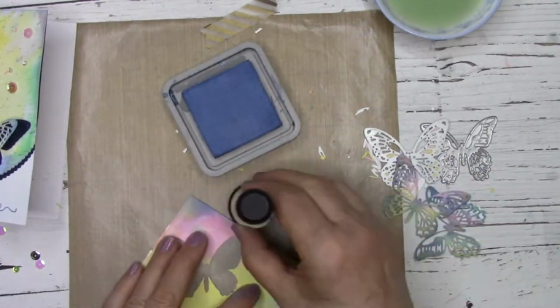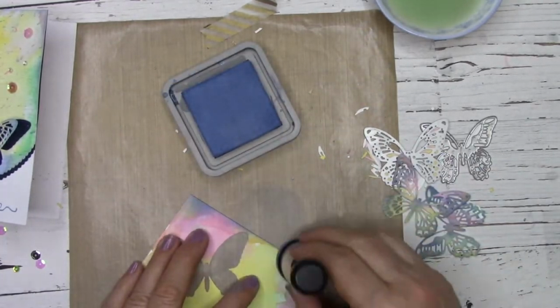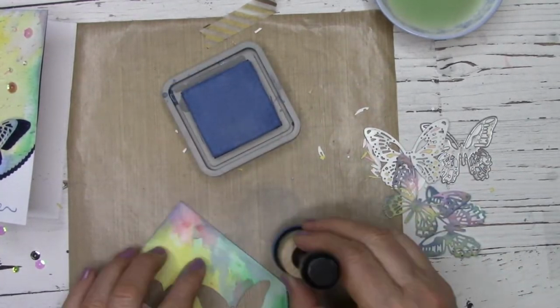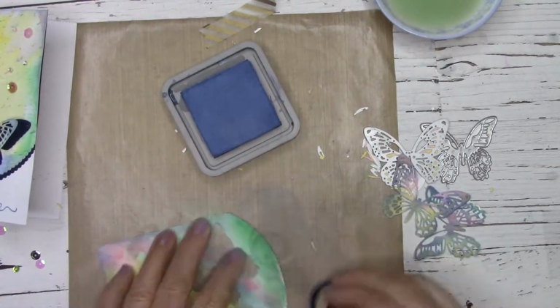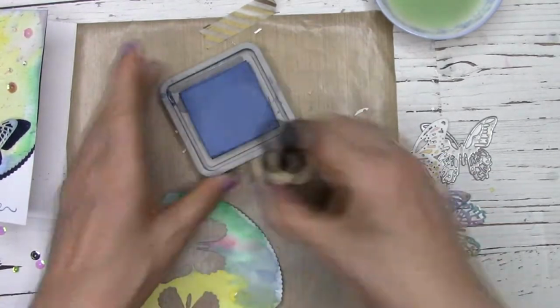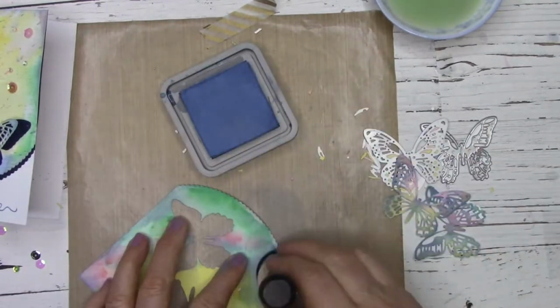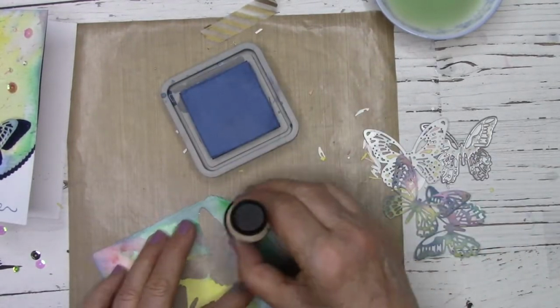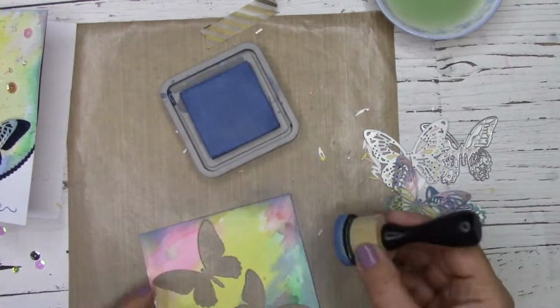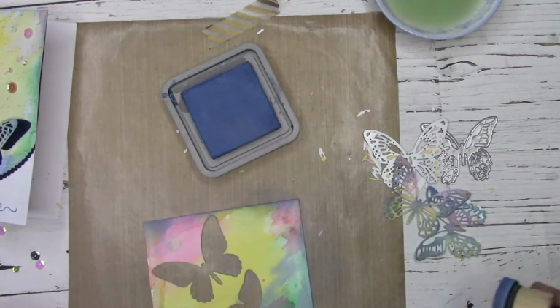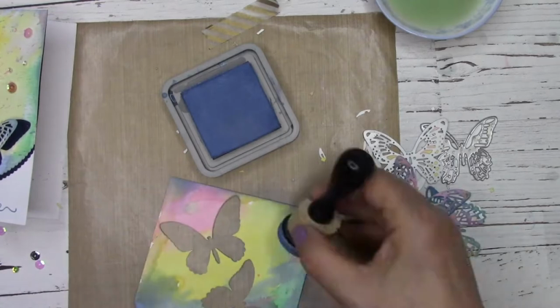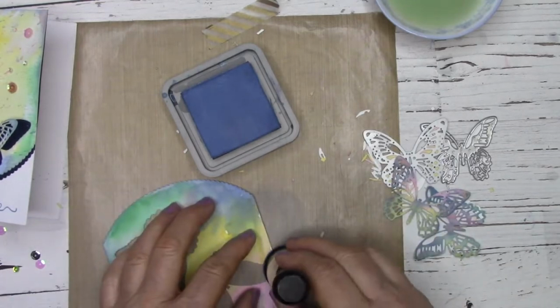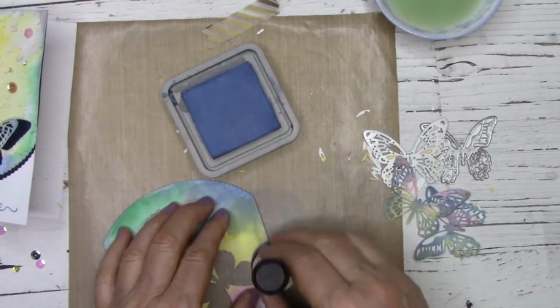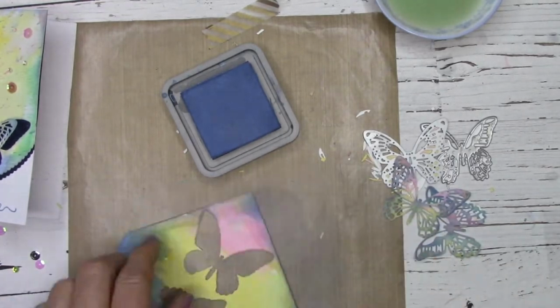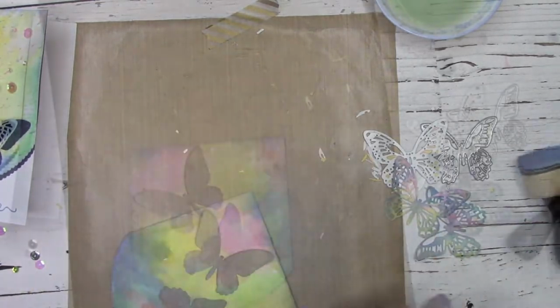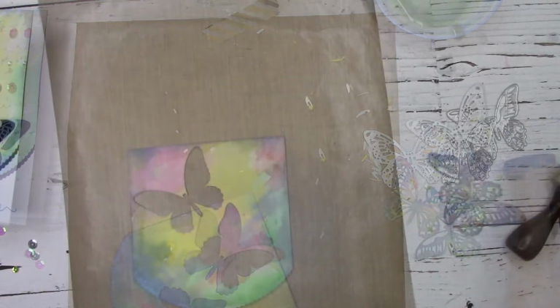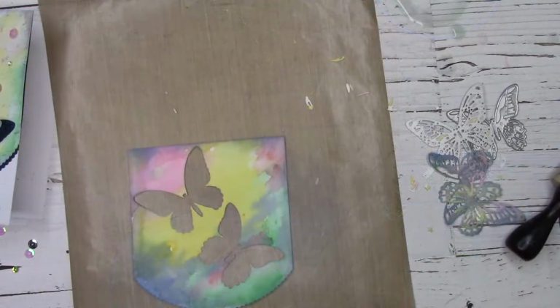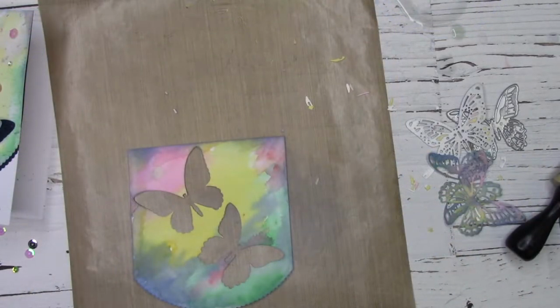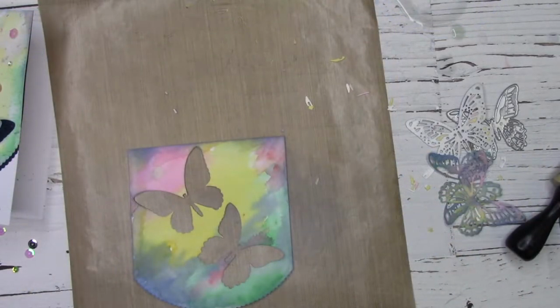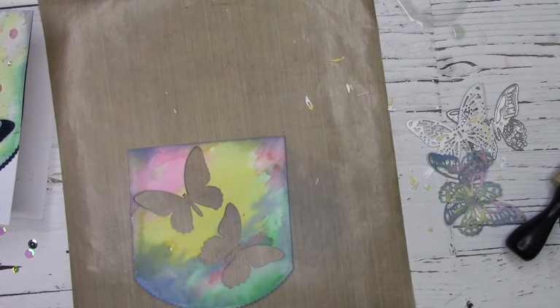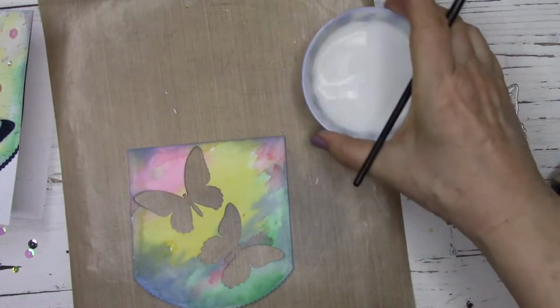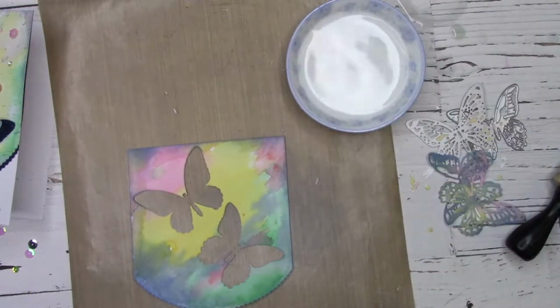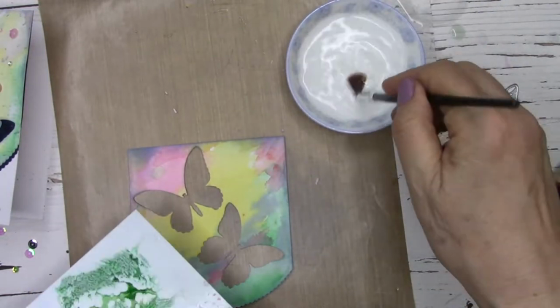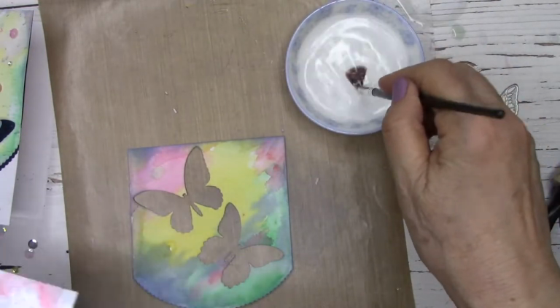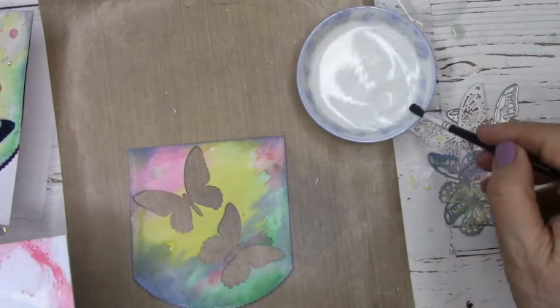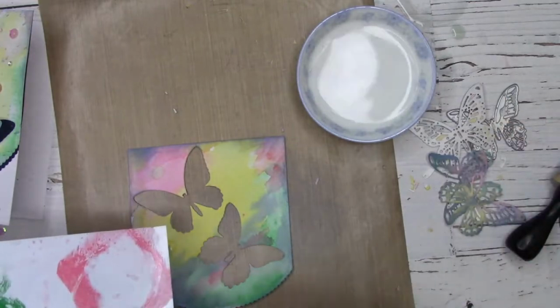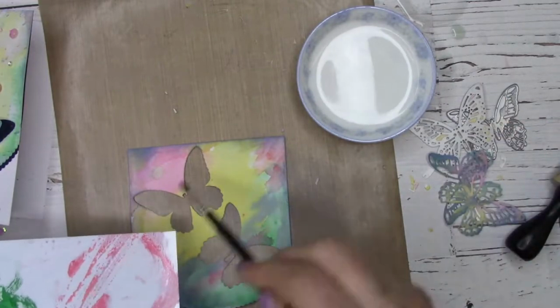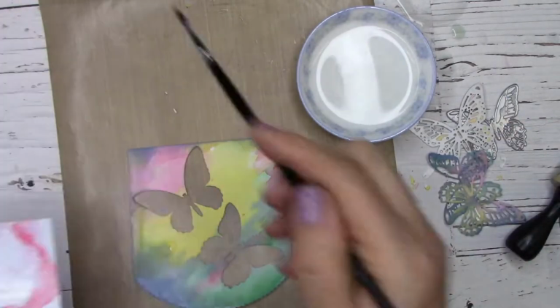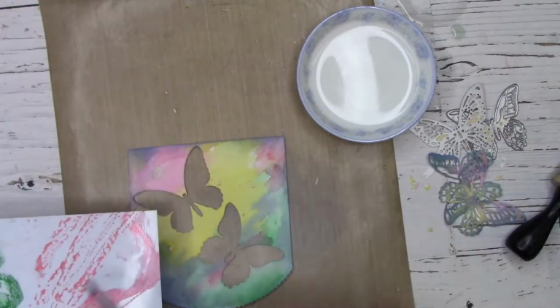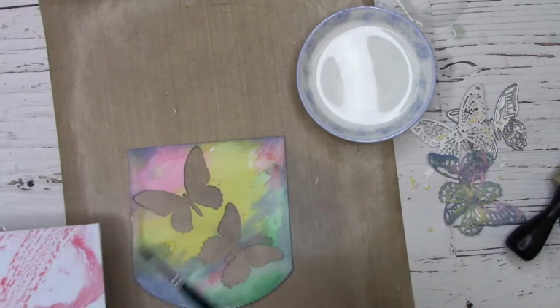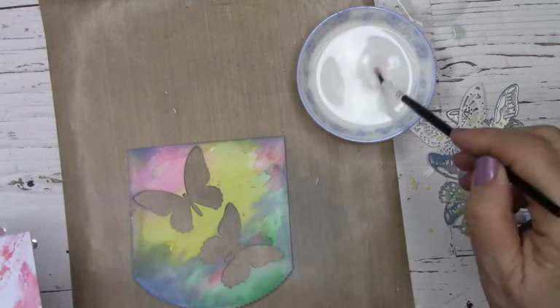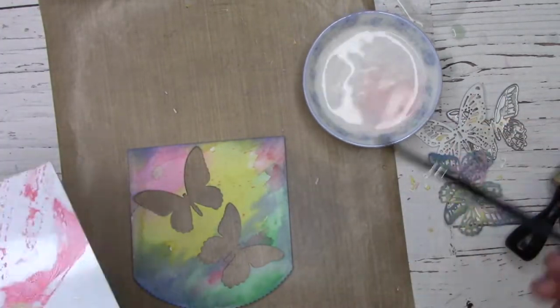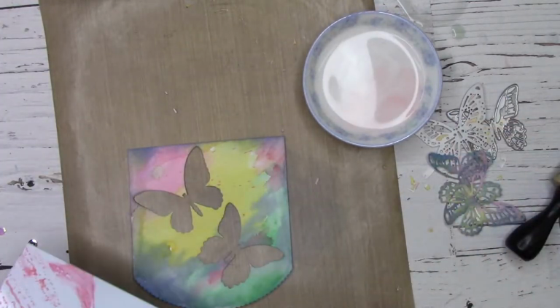I'm also going to add a little bit more oxide inks along the edges of my panel — that just brings all my colors together and gives it a finalized look. You don't have to do this step, but I like how it adds a little bit of extra.